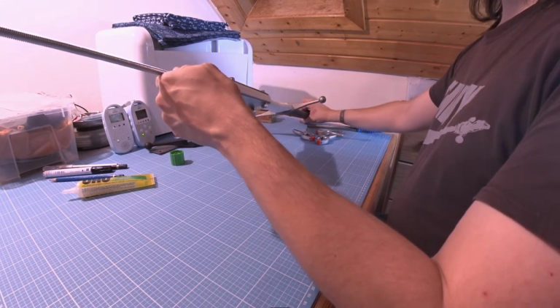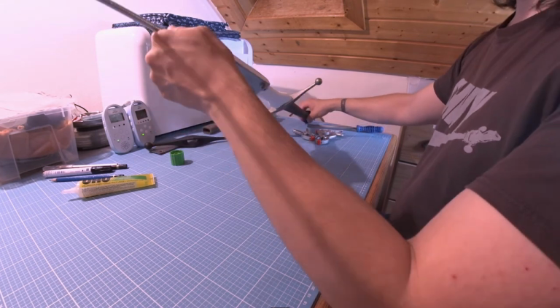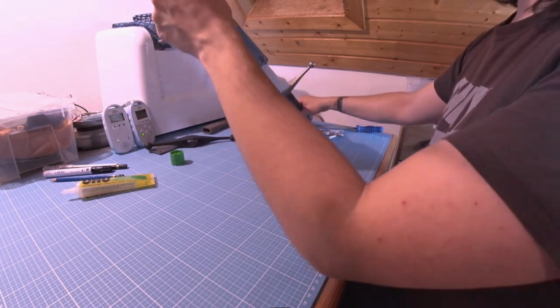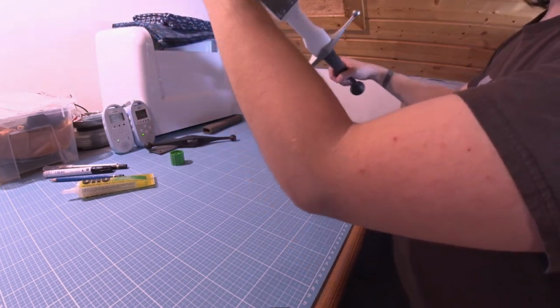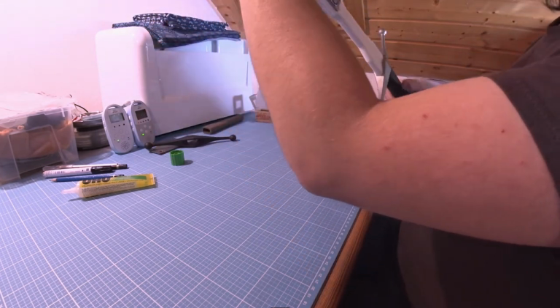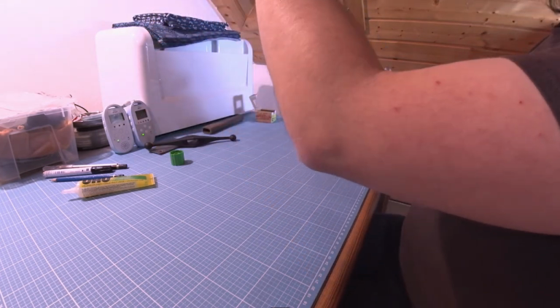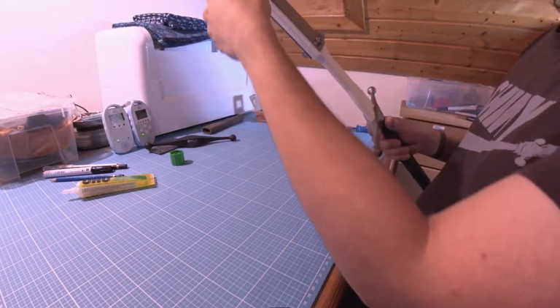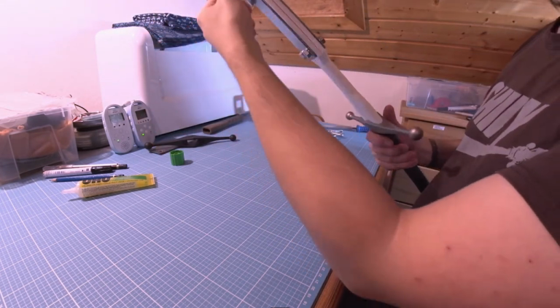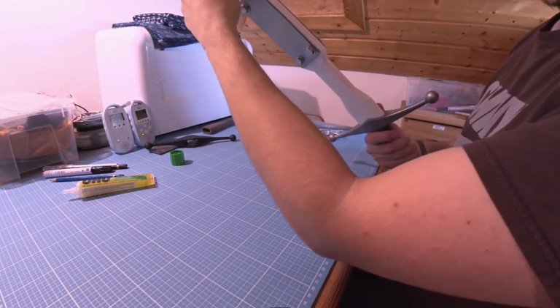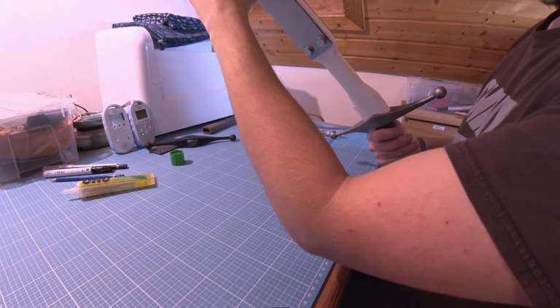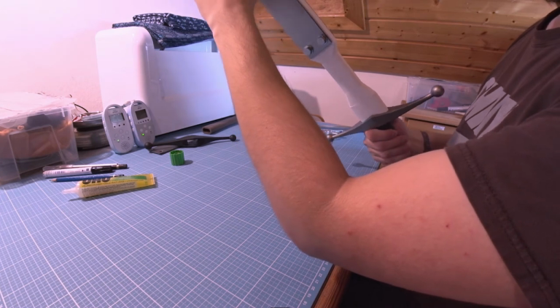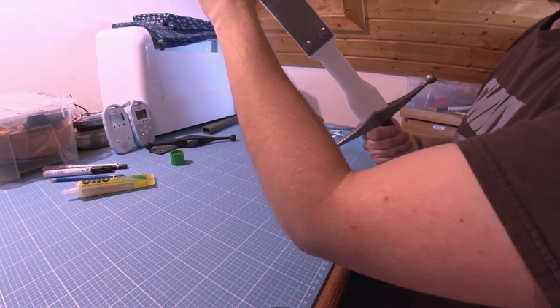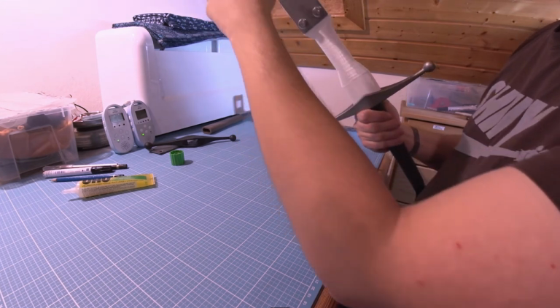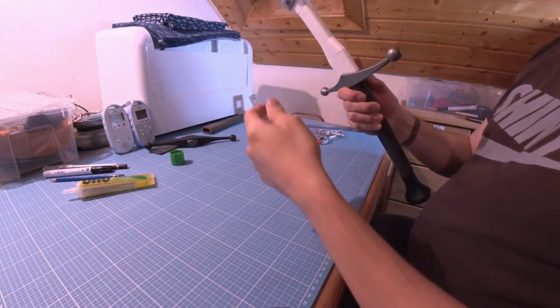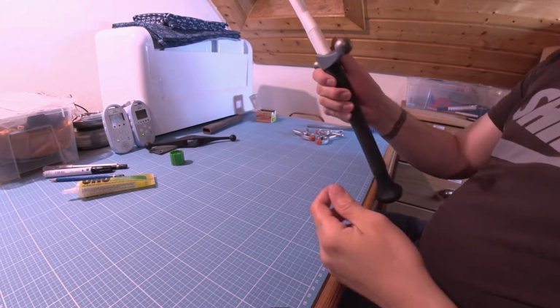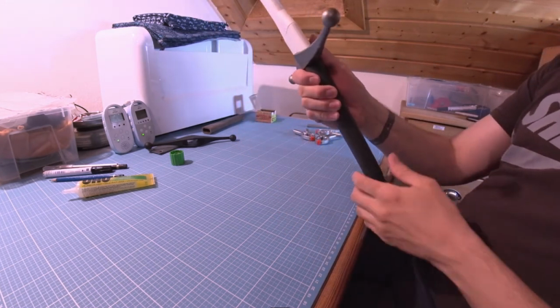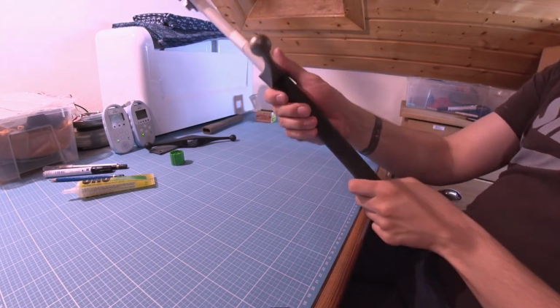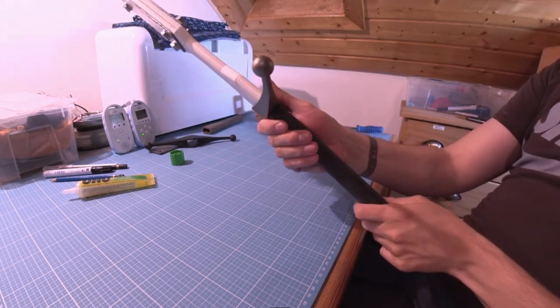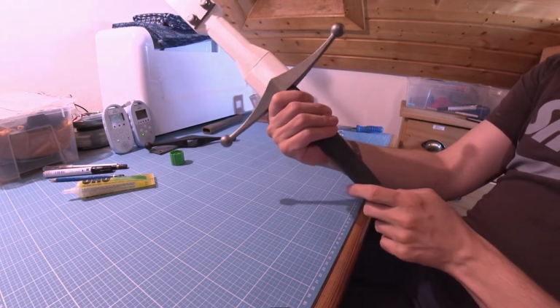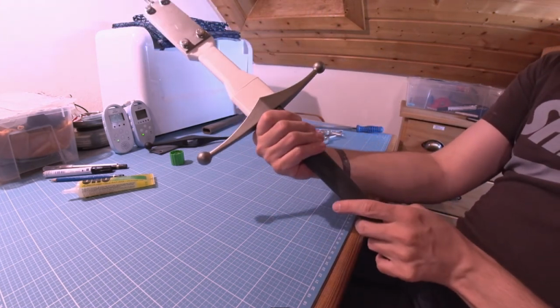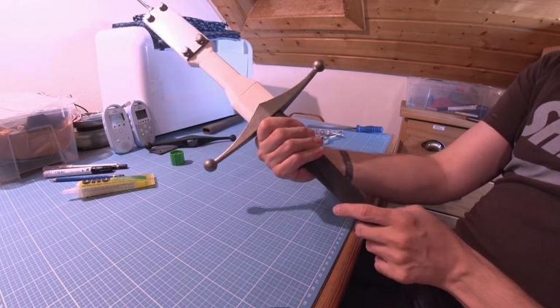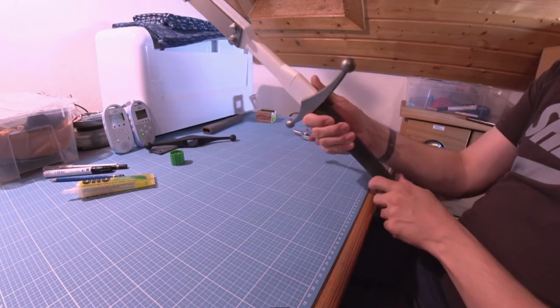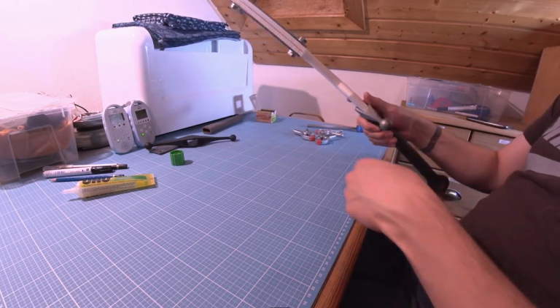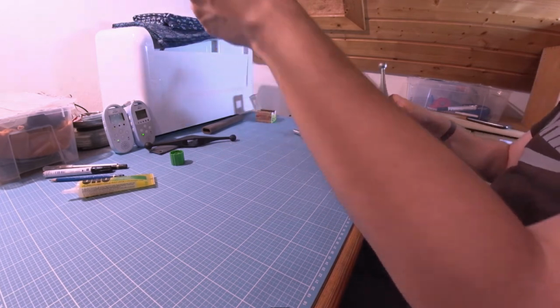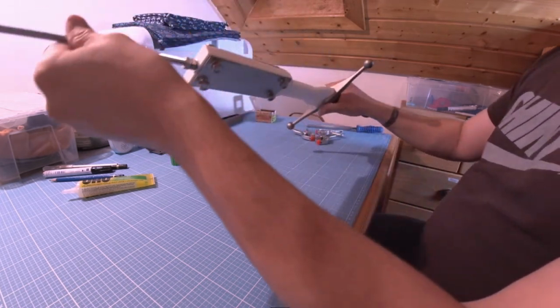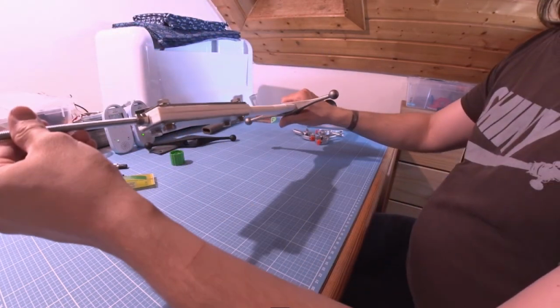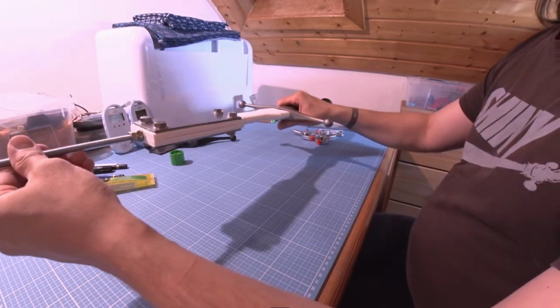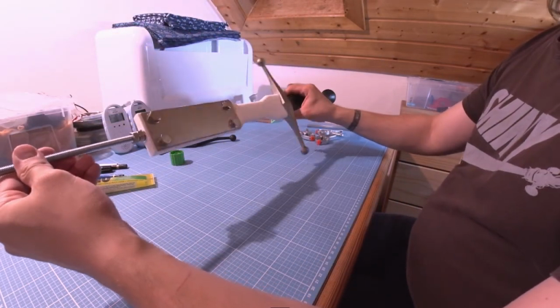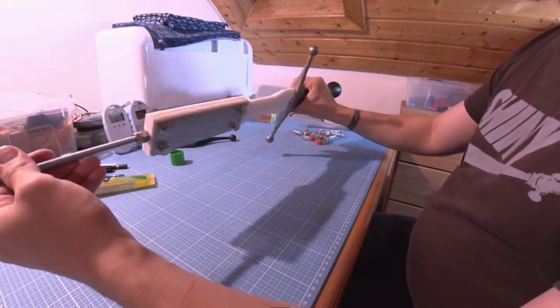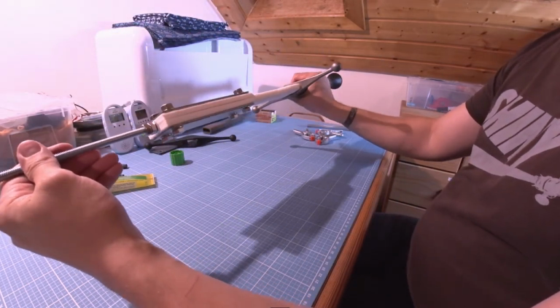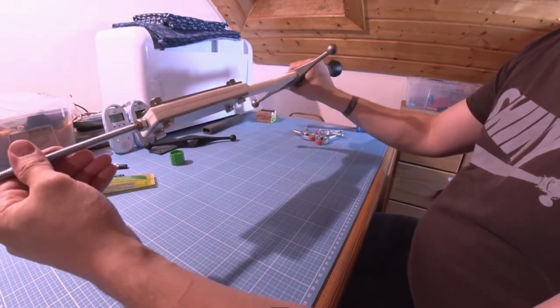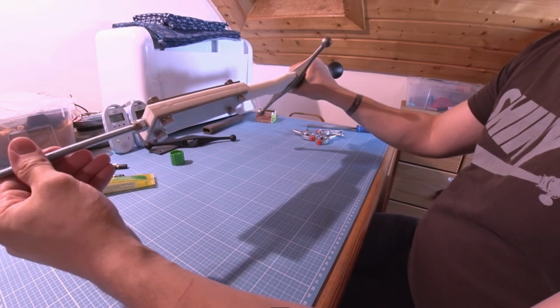I'm going to remove the unneeded part of the rod with a saw, and this is it — everything assembled and neat in place.